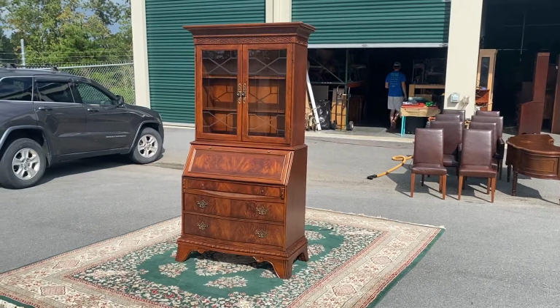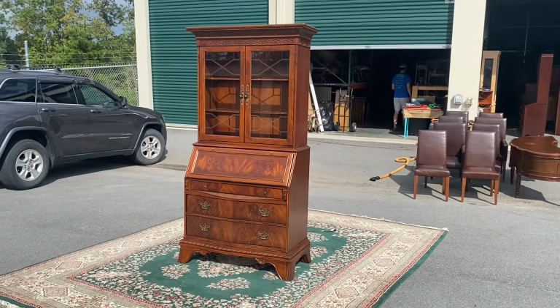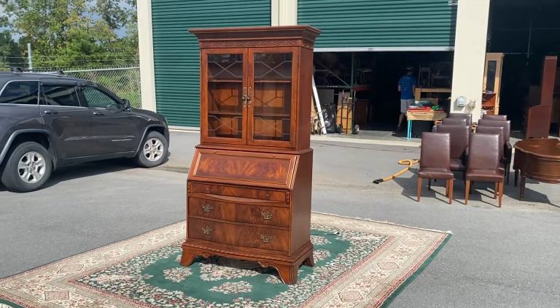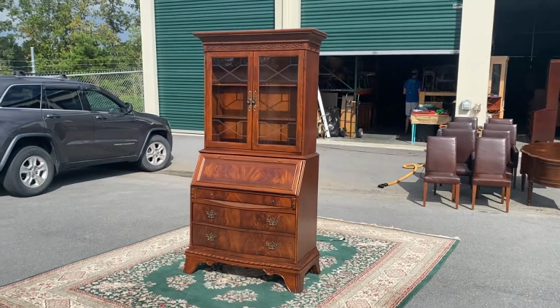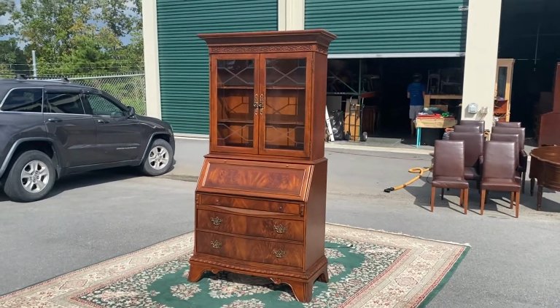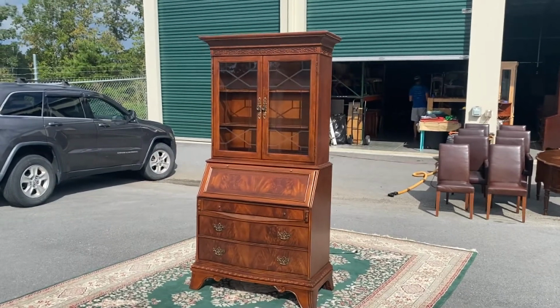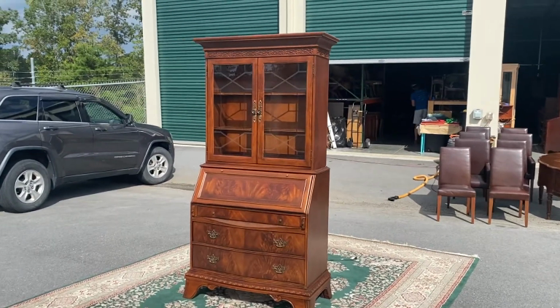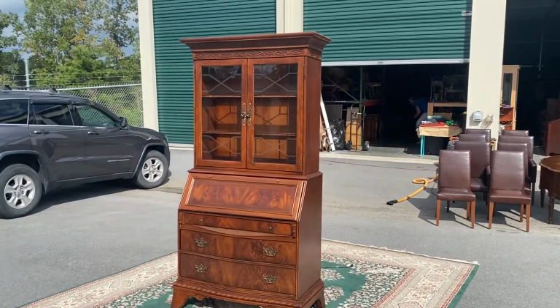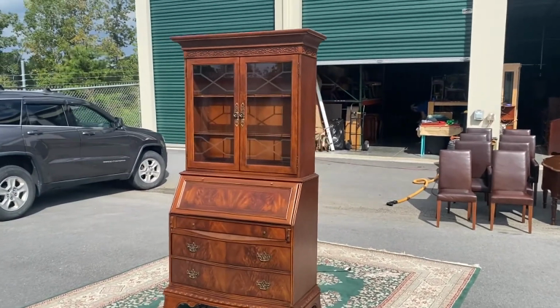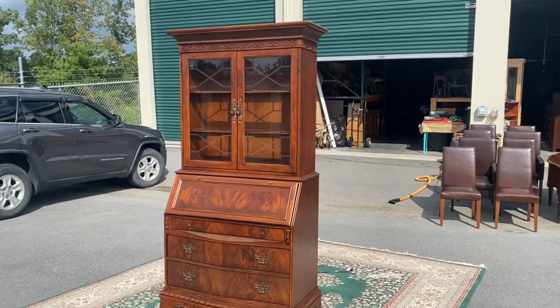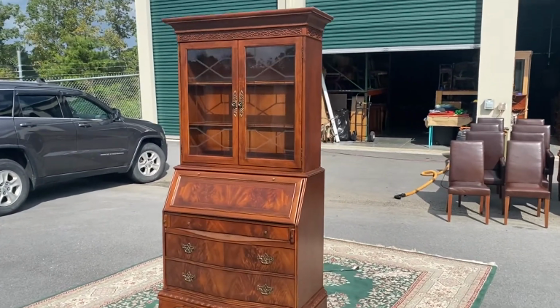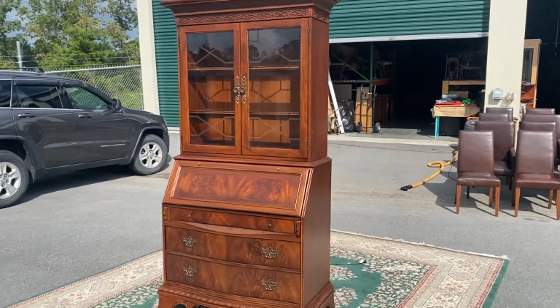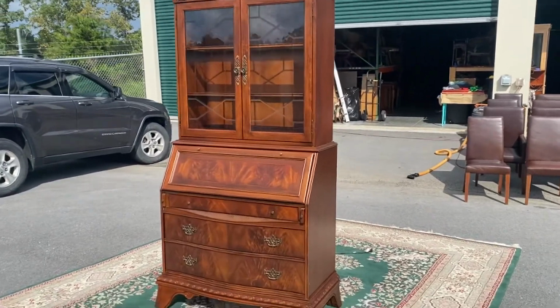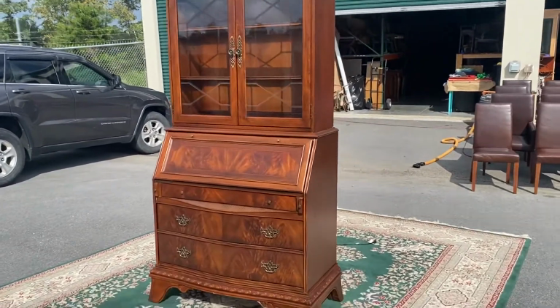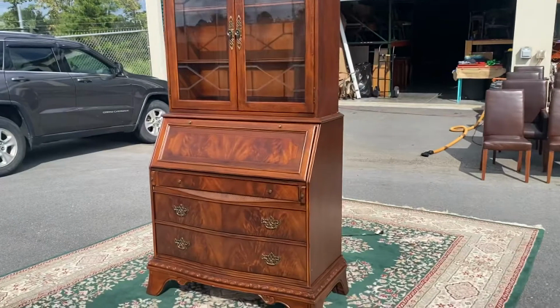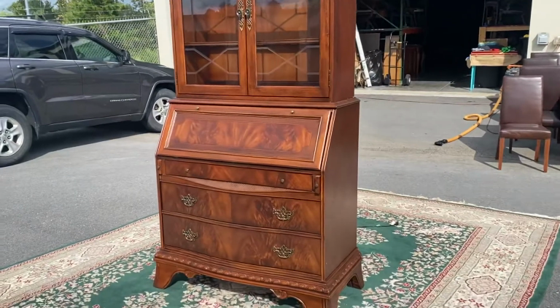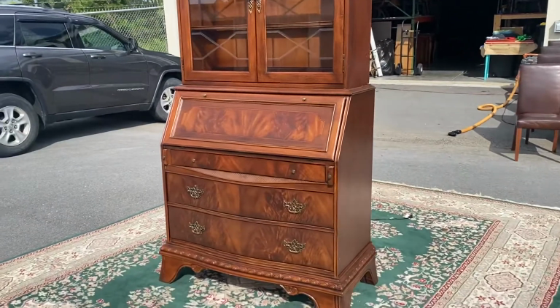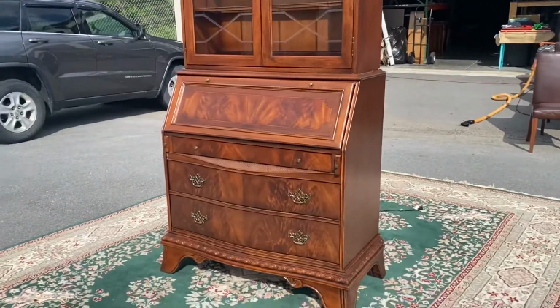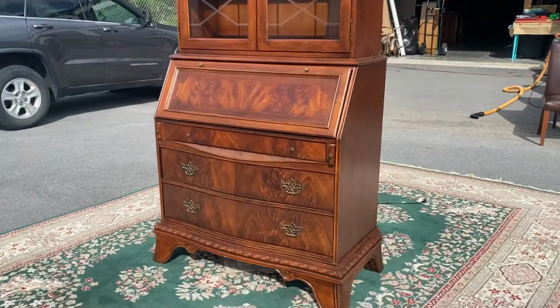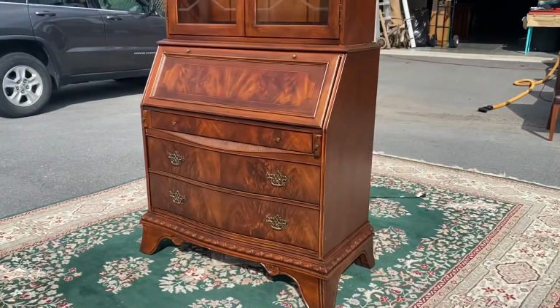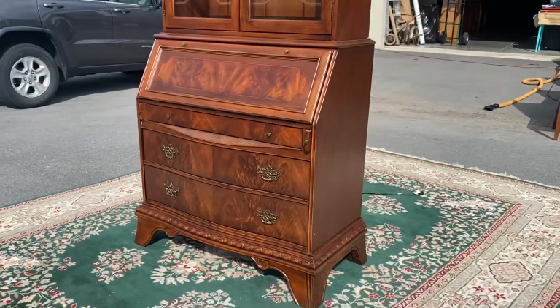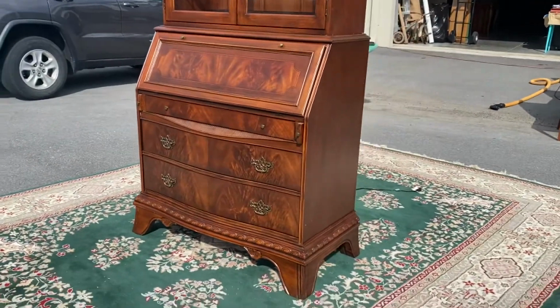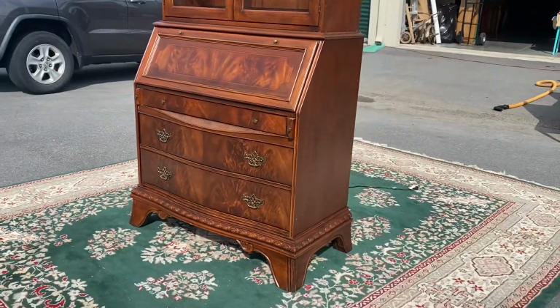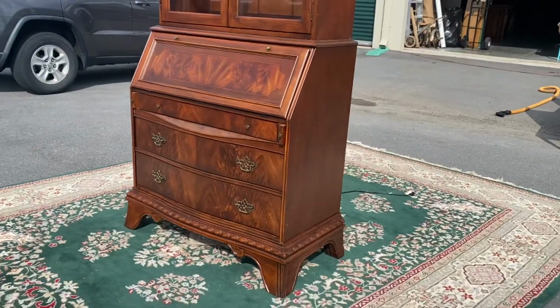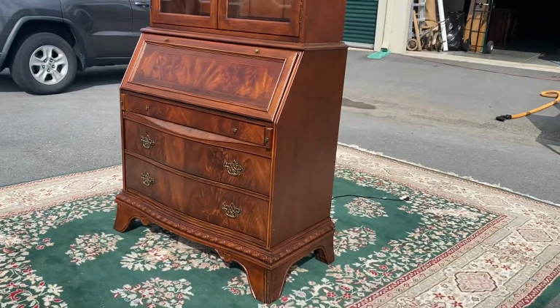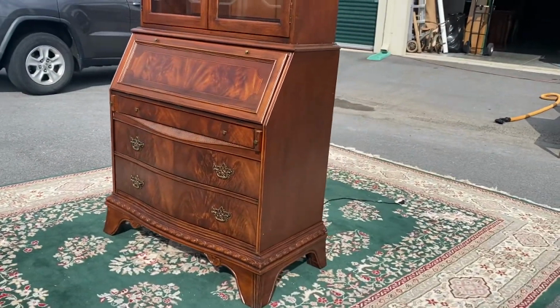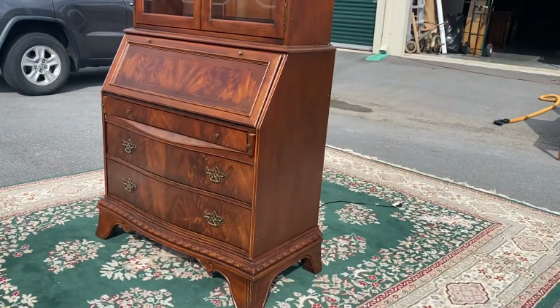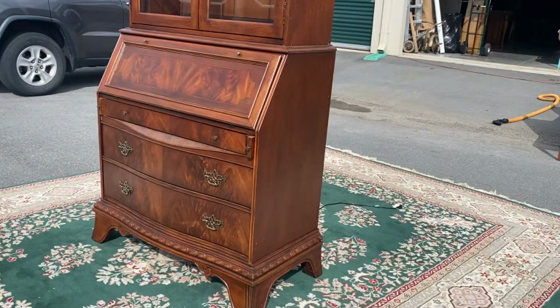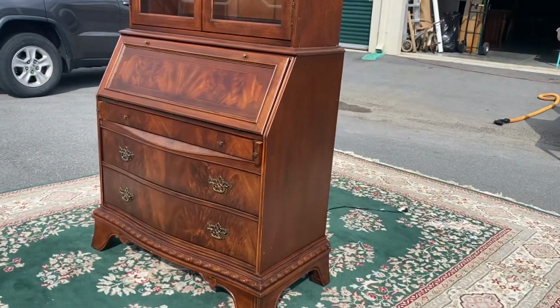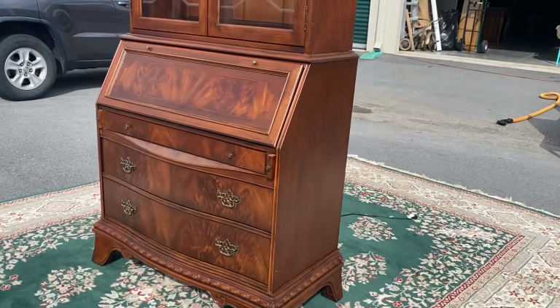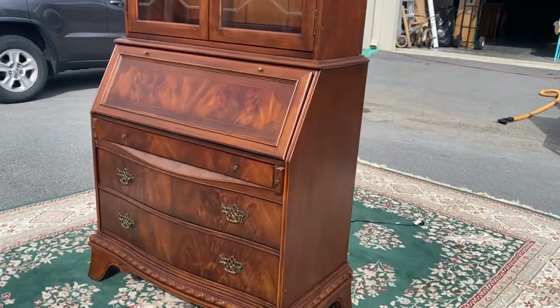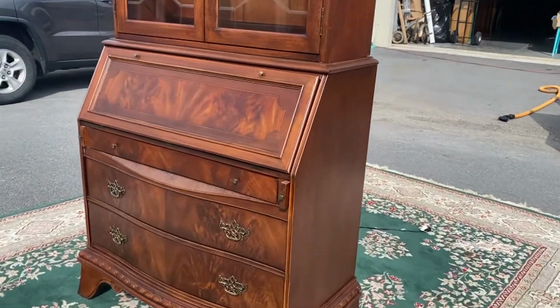Look what we have here. It's a modern secretary. I know what you're thinking — it looks like a vintage antique piece. Well, you're right, but it's not. It's a more modern piece.